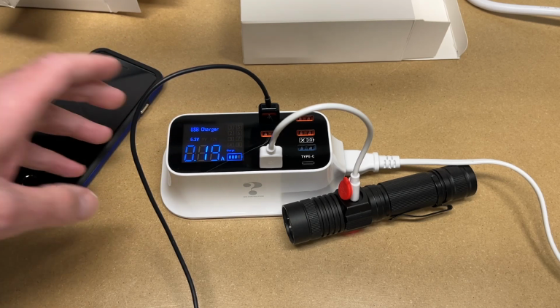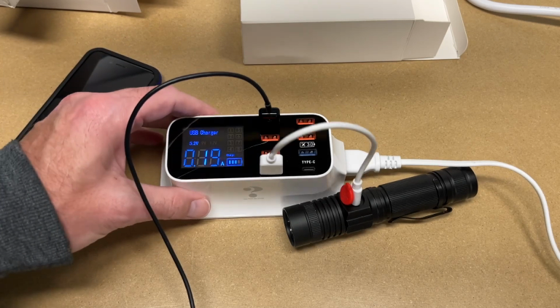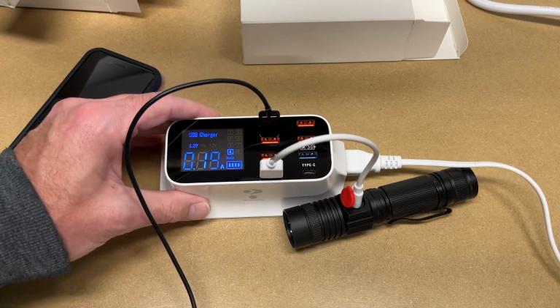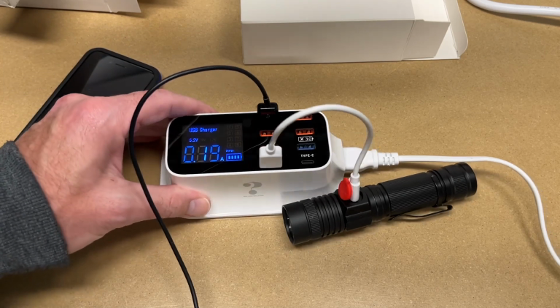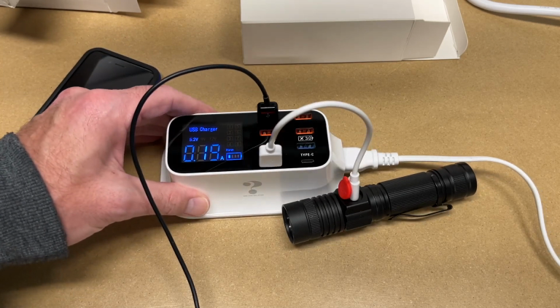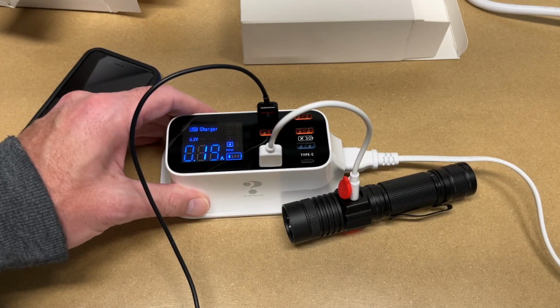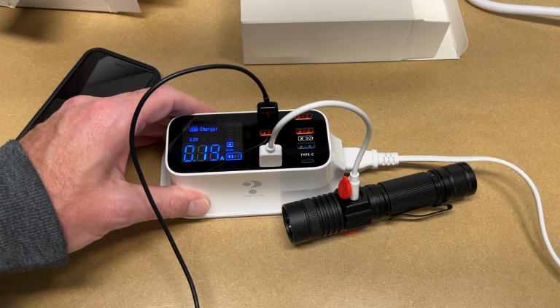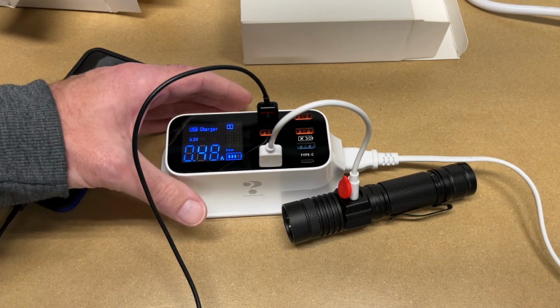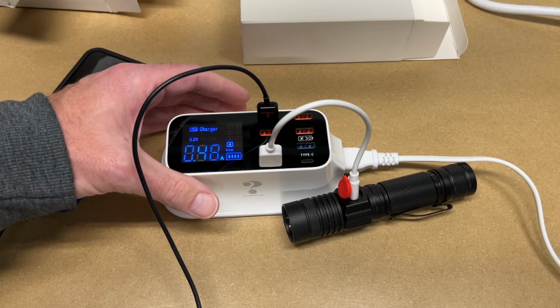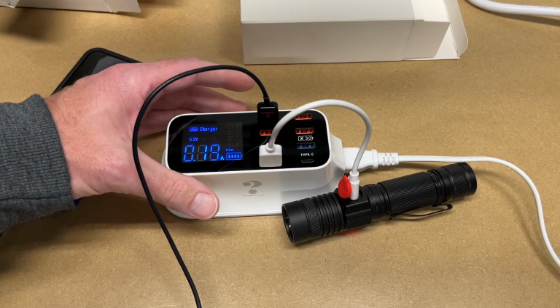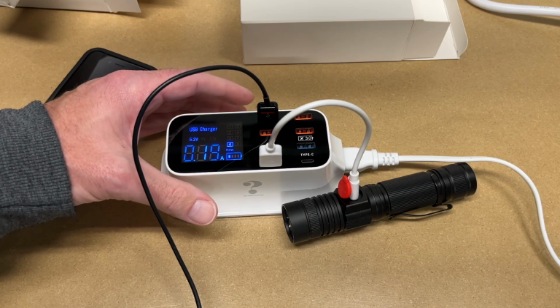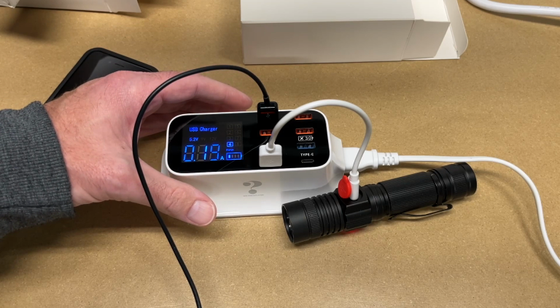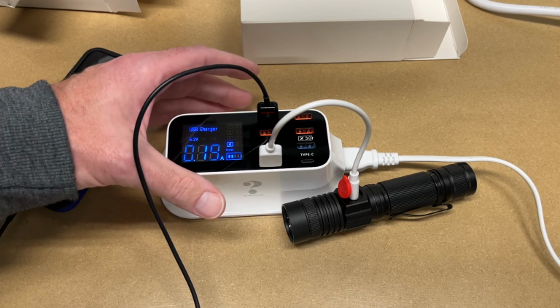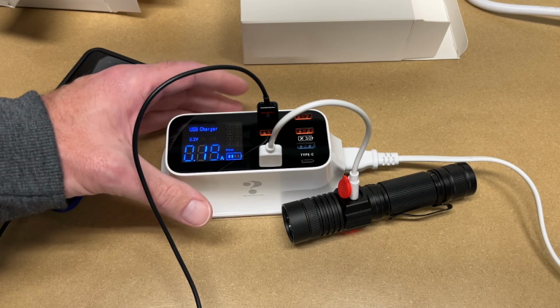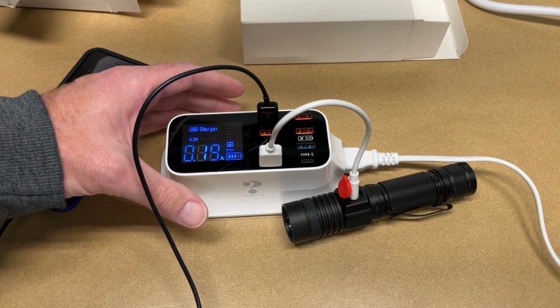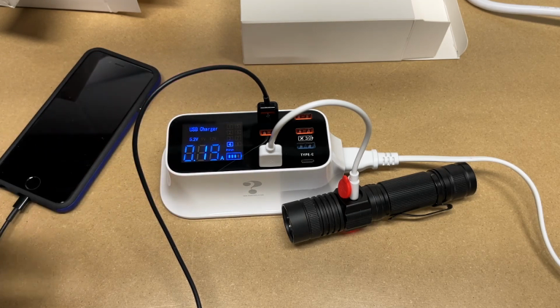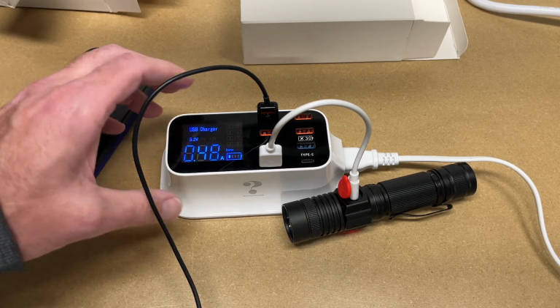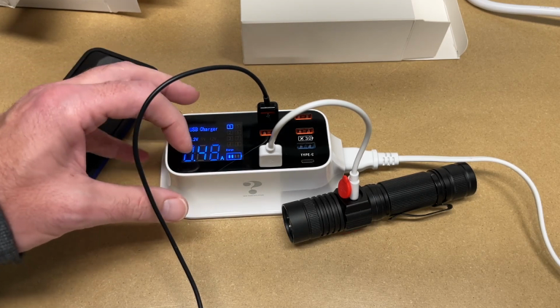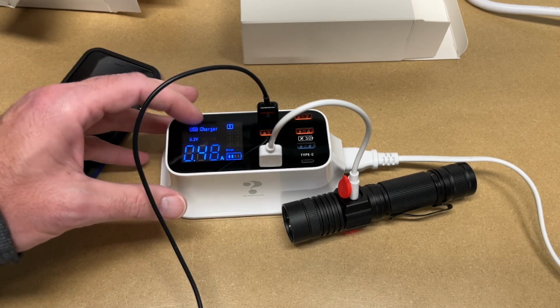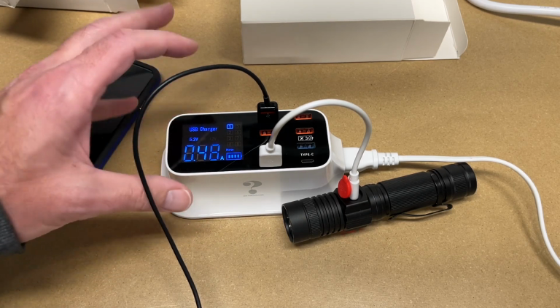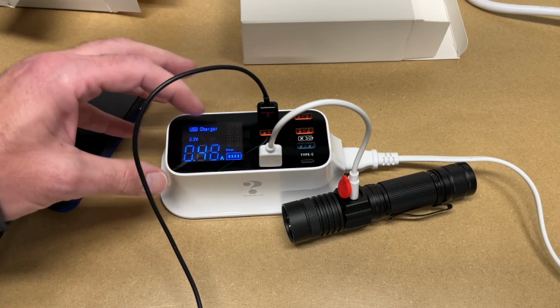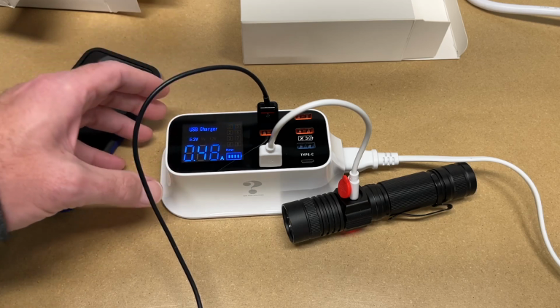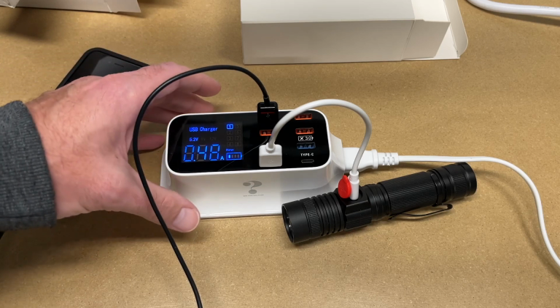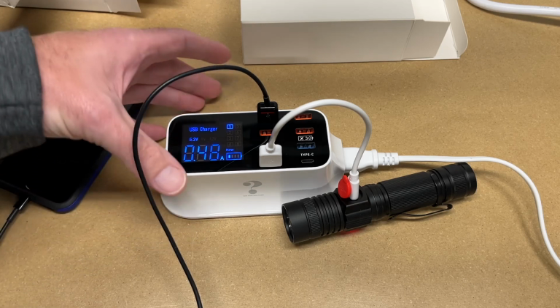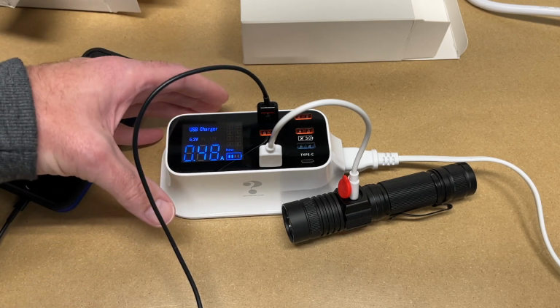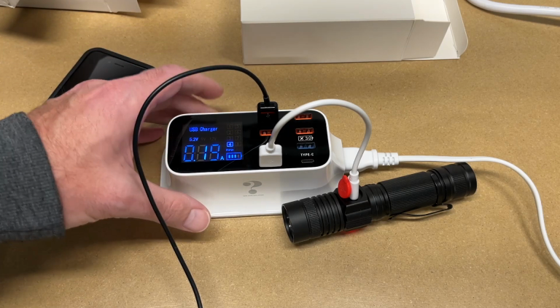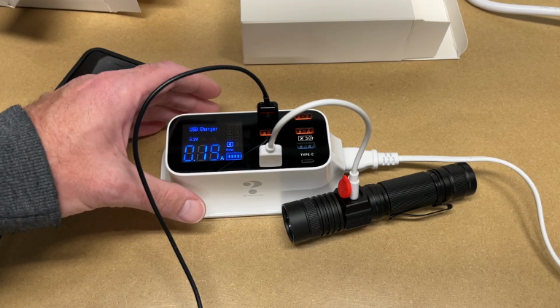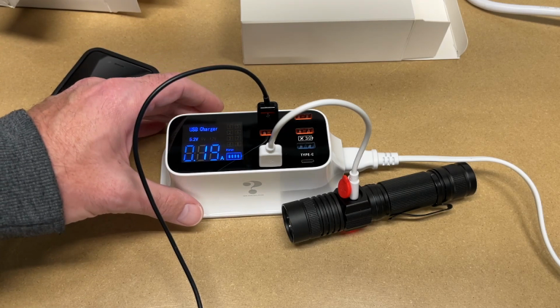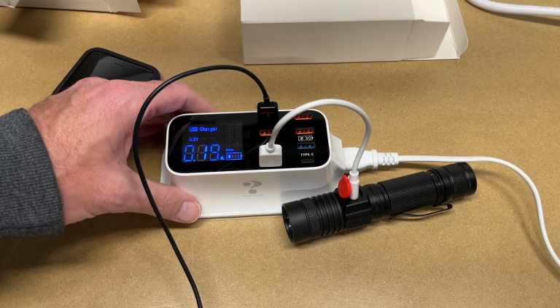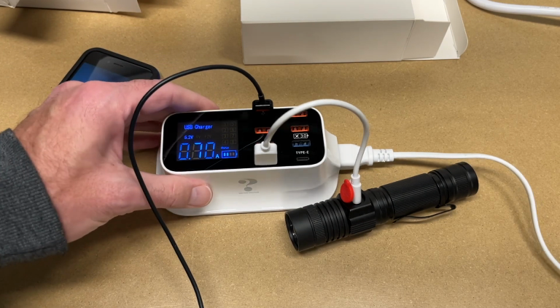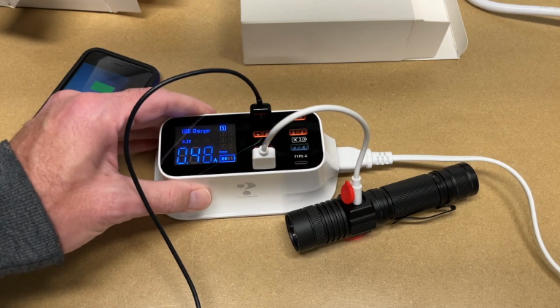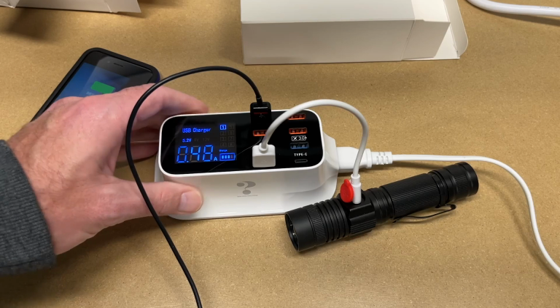So if I have this charger, I probably don't need other chargers, right? Well, no — this doesn't support the fastest charging rates and it doesn't support power delivery. Also, this has a blue light on it, so I would never want this in my bedroom; it would keep me awake at night. But for what I want it for, it works well.